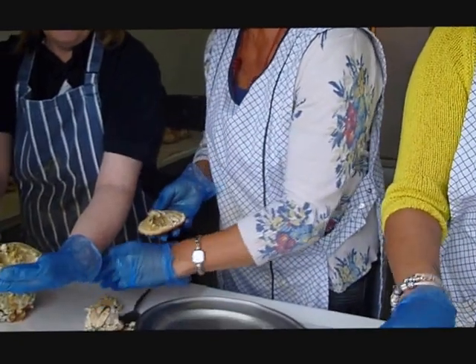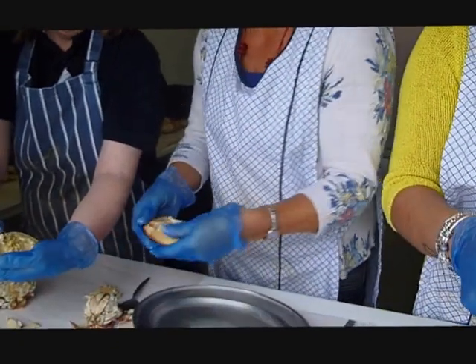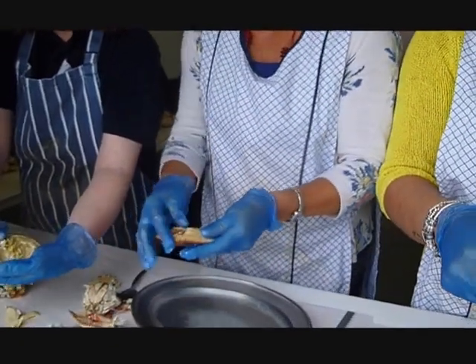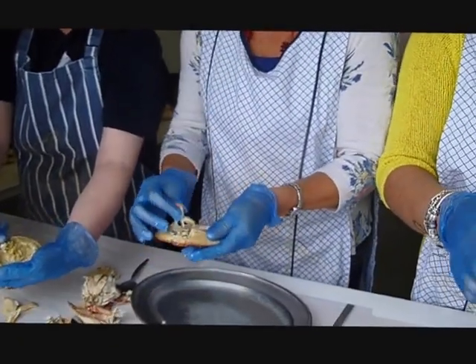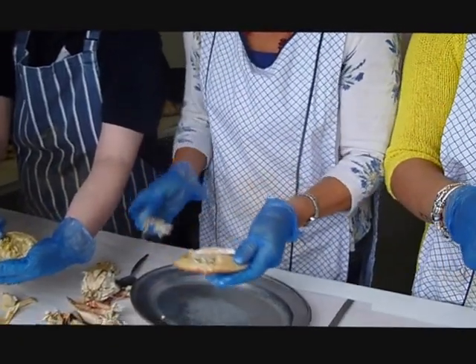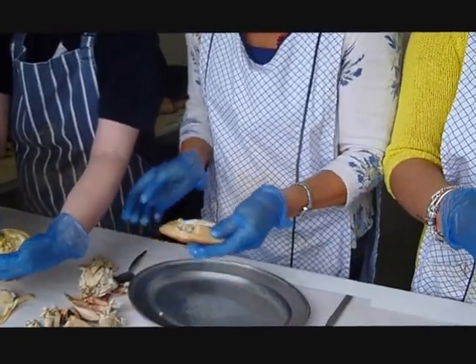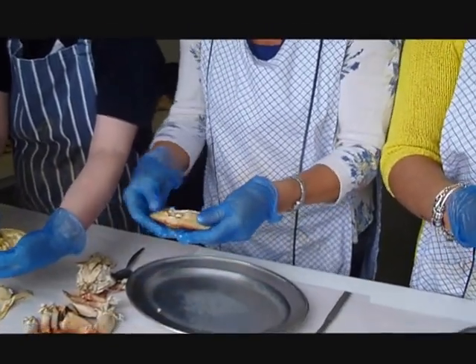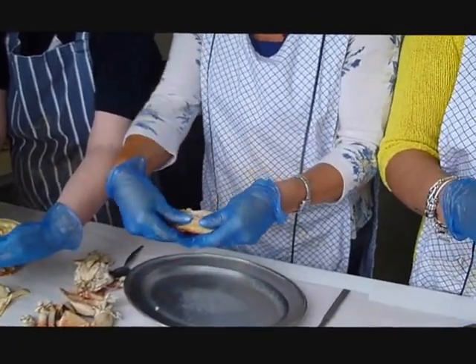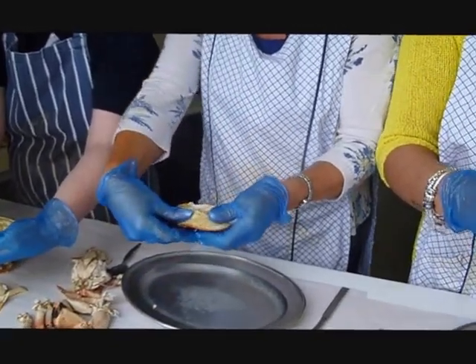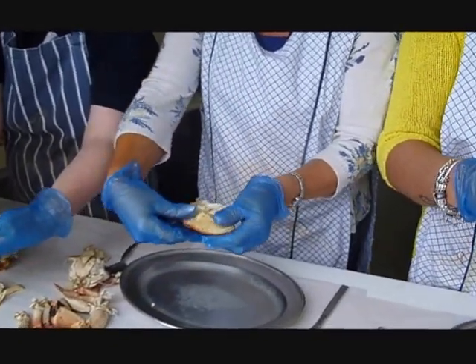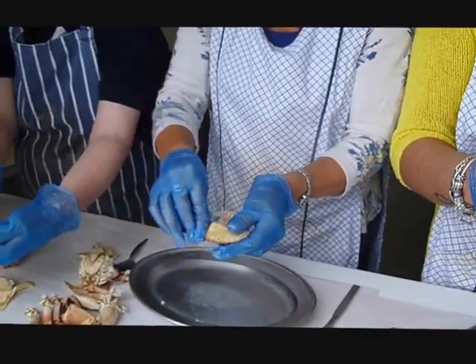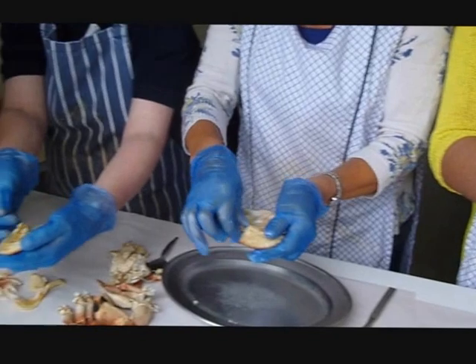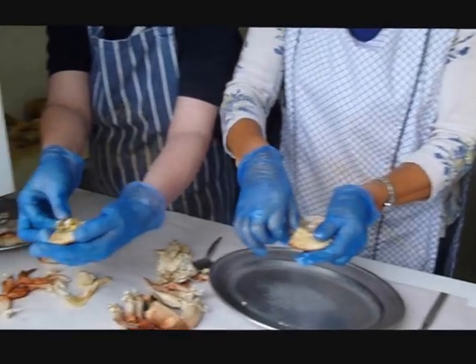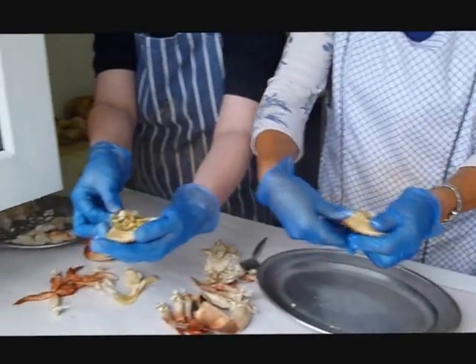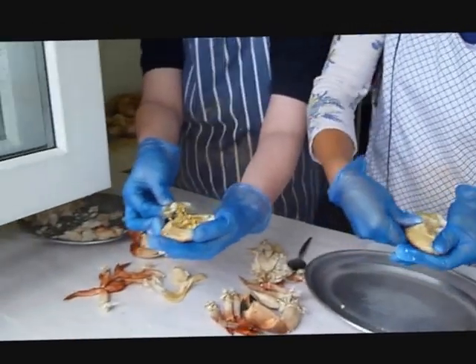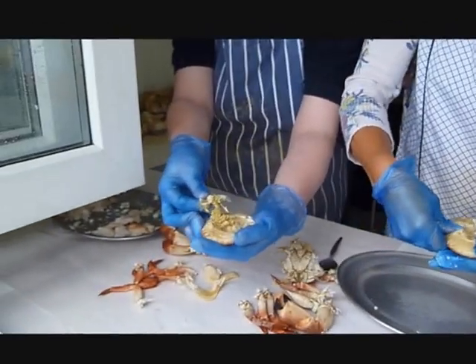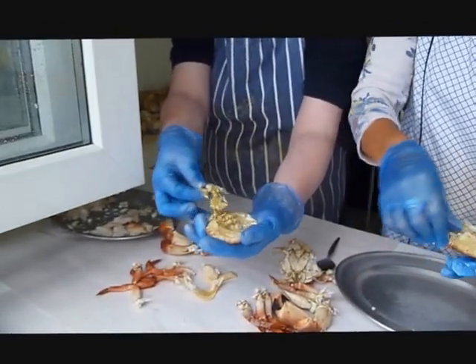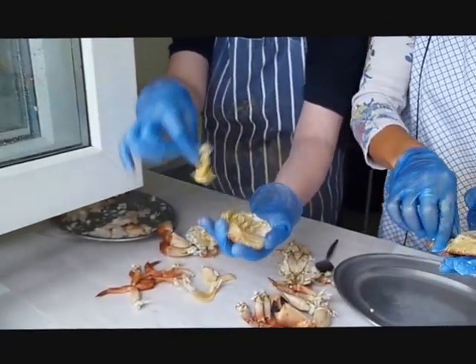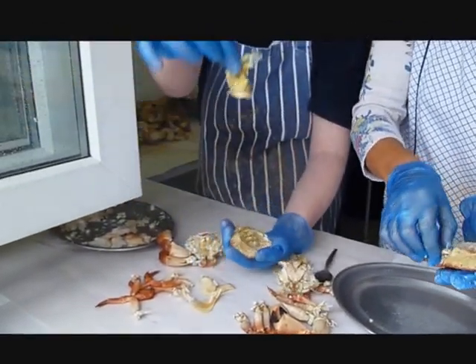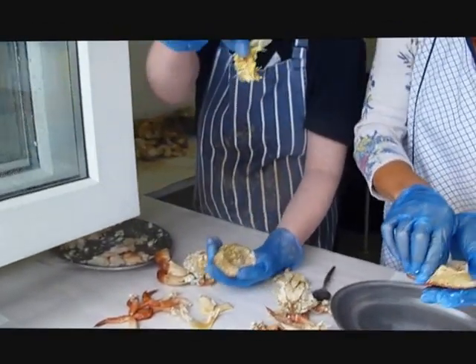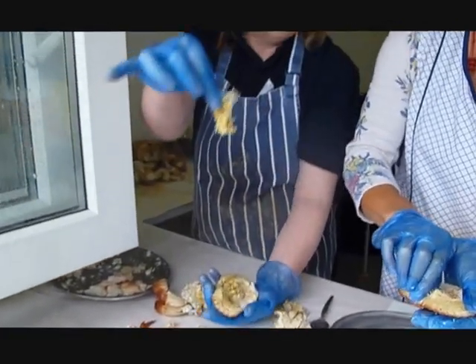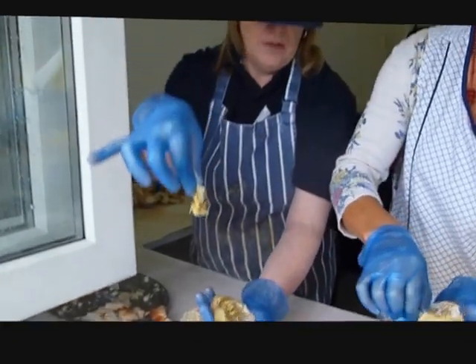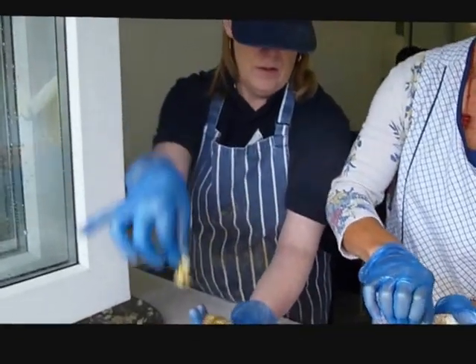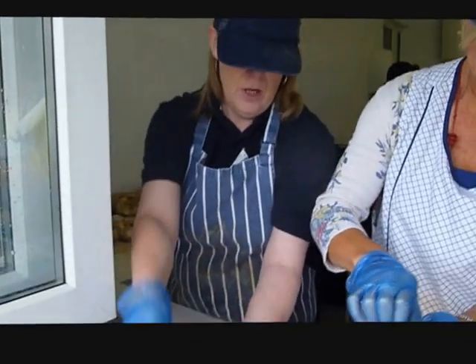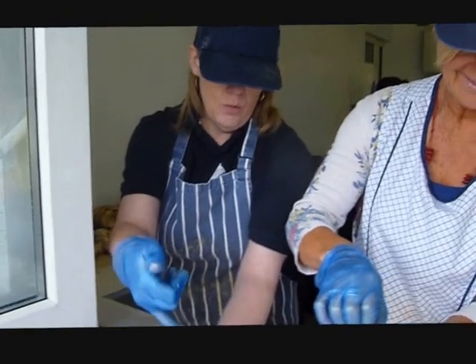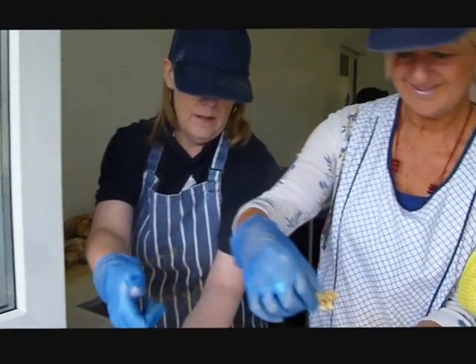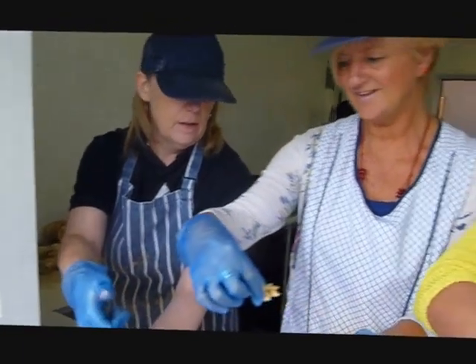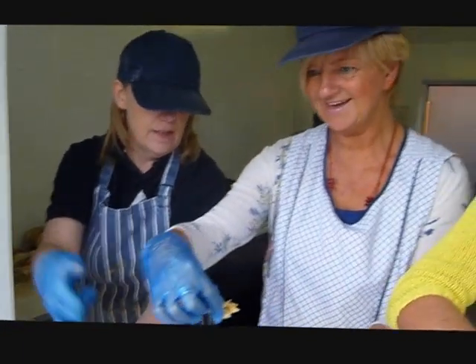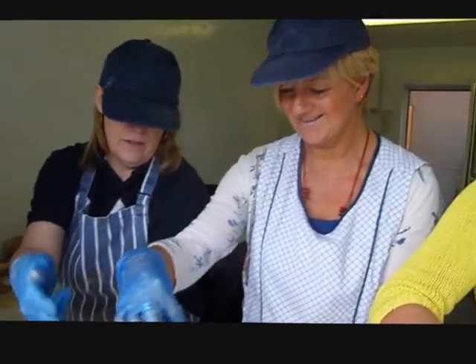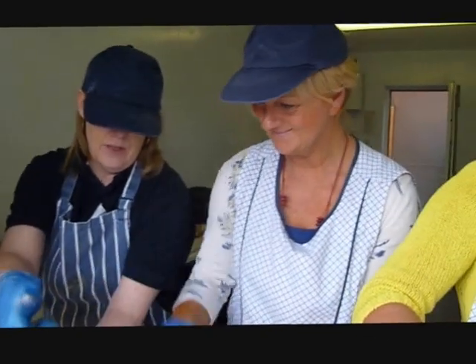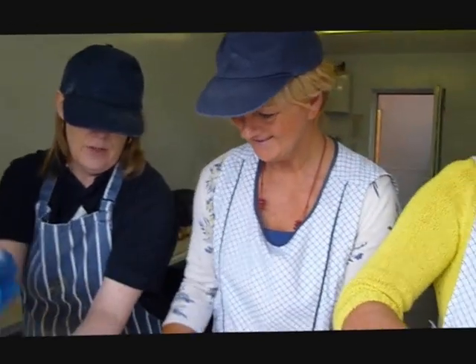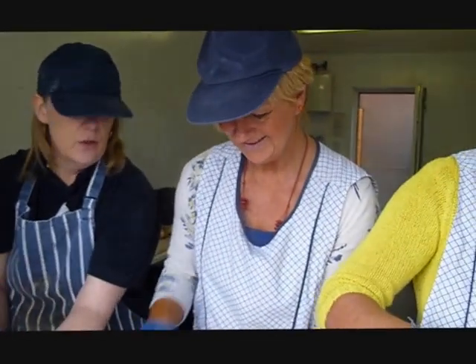And with your thumb, push down on the eyes and just slightly lift up. Nice! So you can wiggle it out. And there should be a little sack attached. So you've got a hole there. Like that? That's it, yeah. One's got that hole there, it's gone.